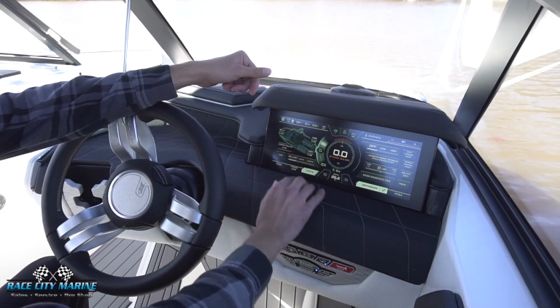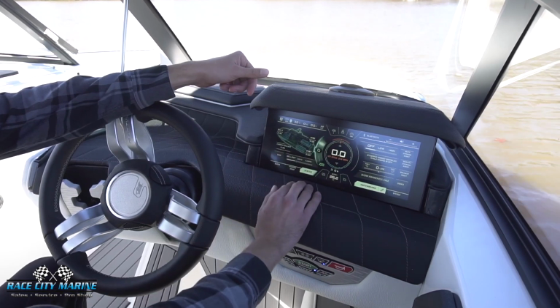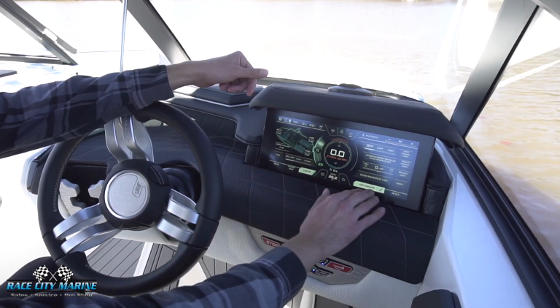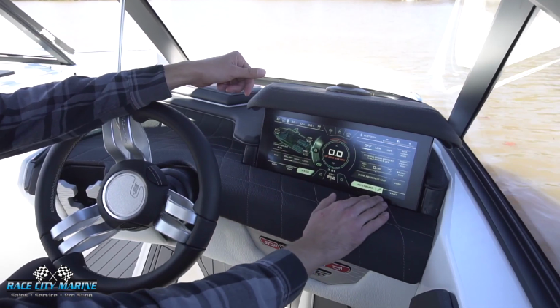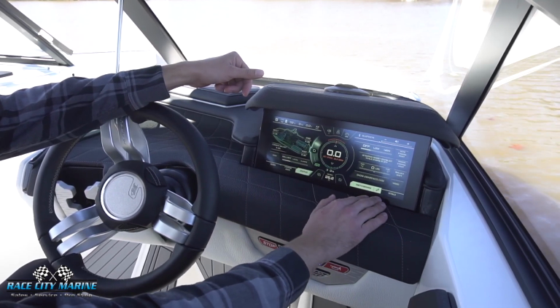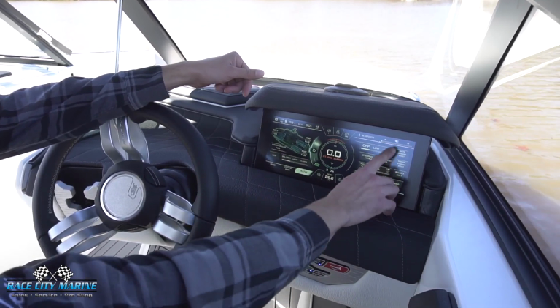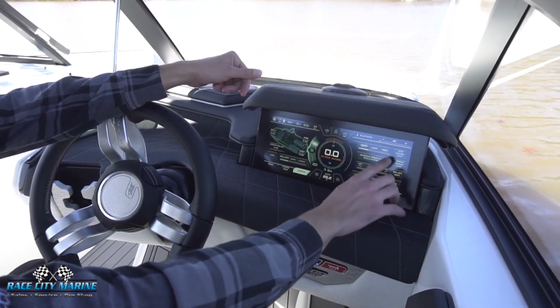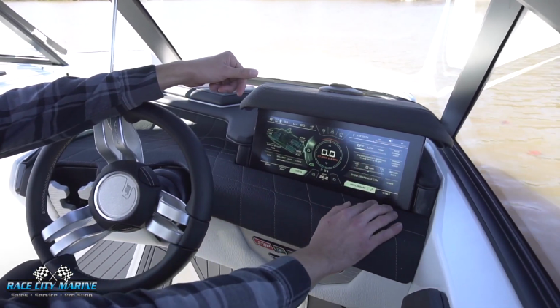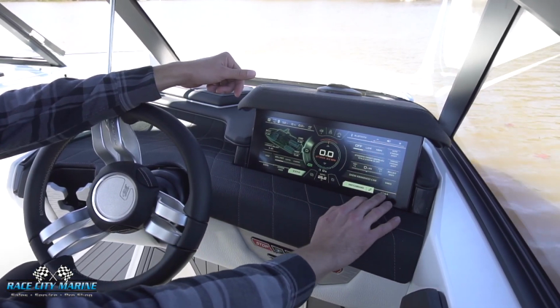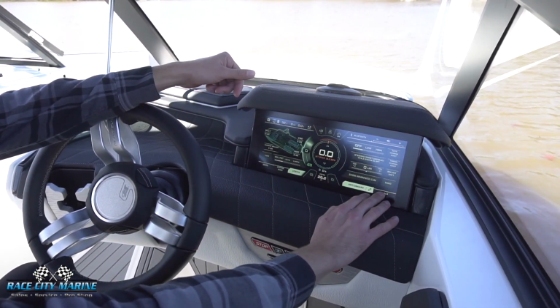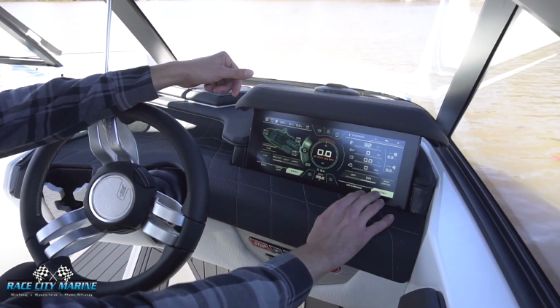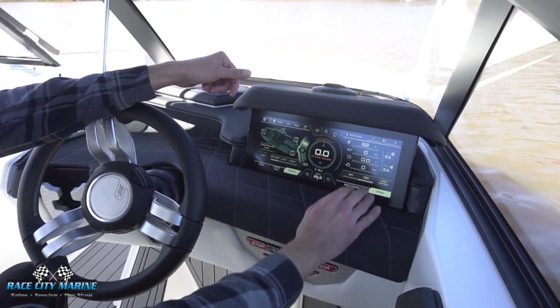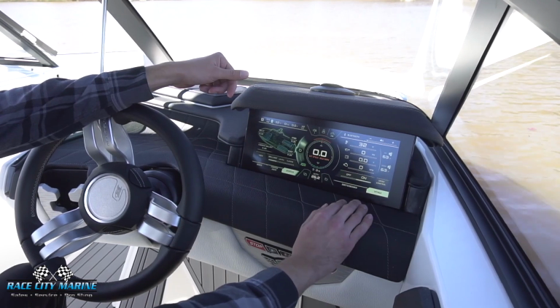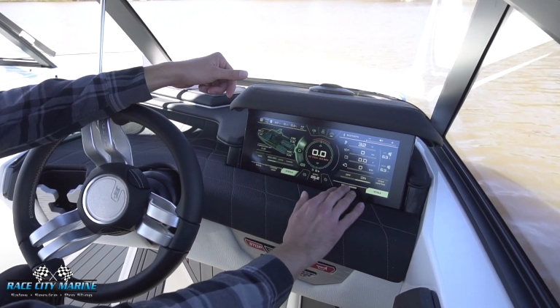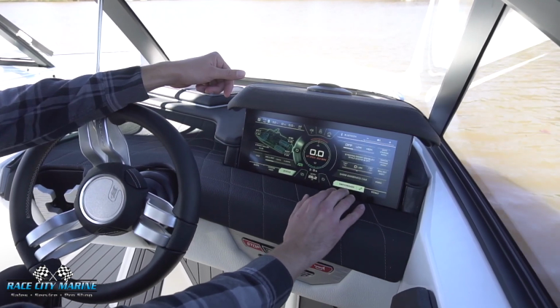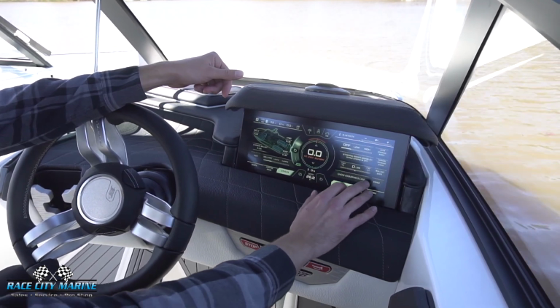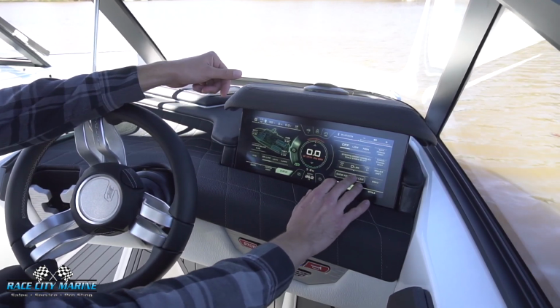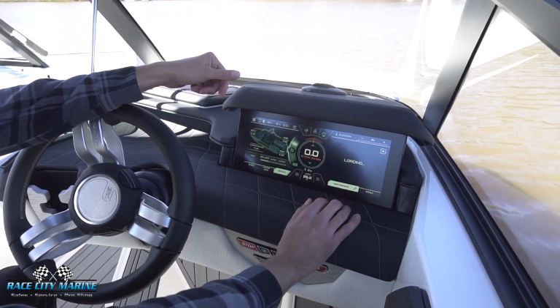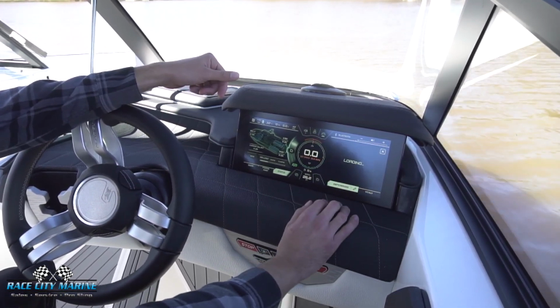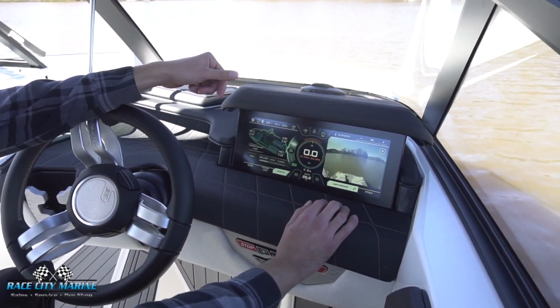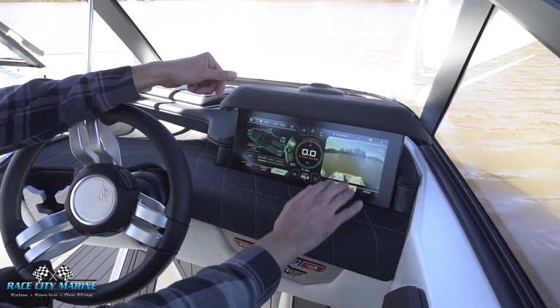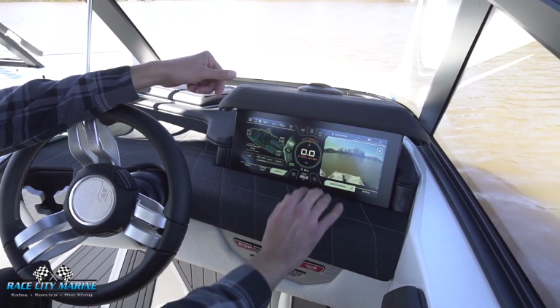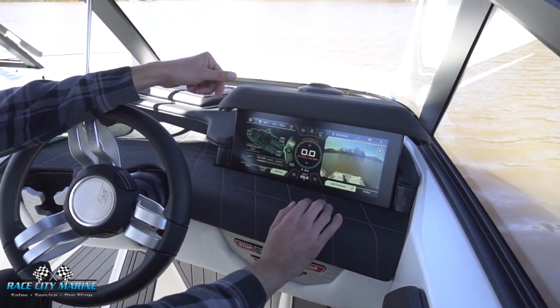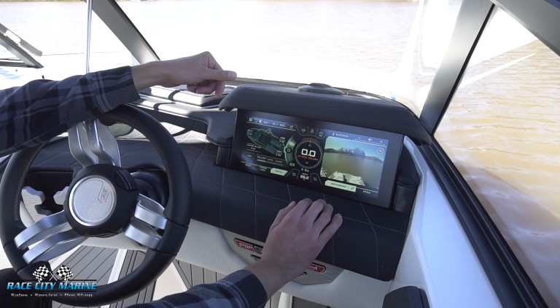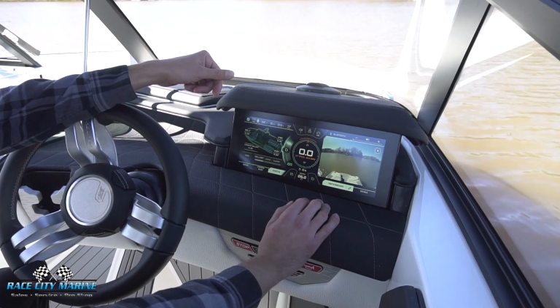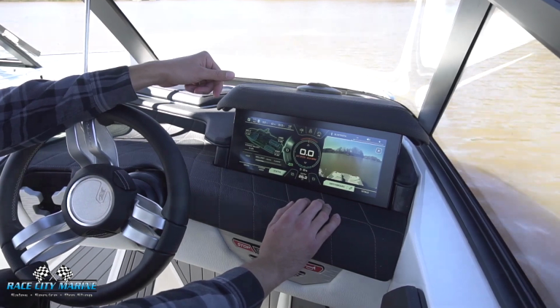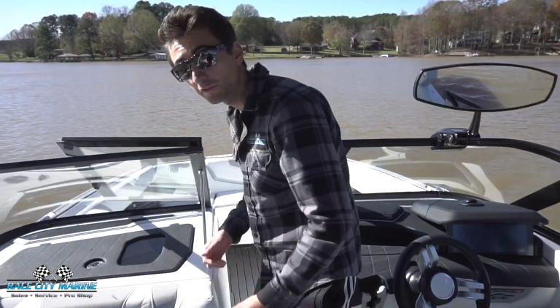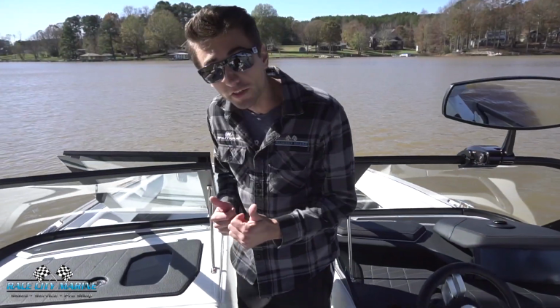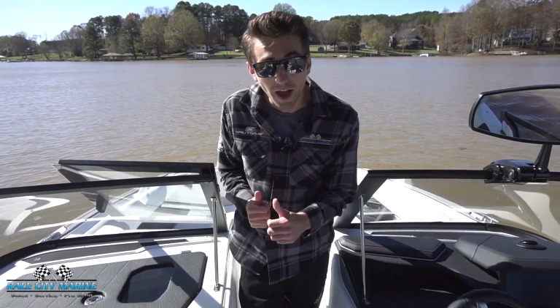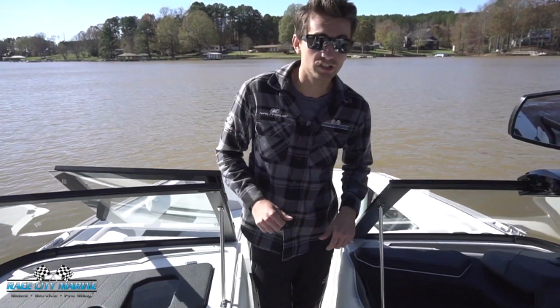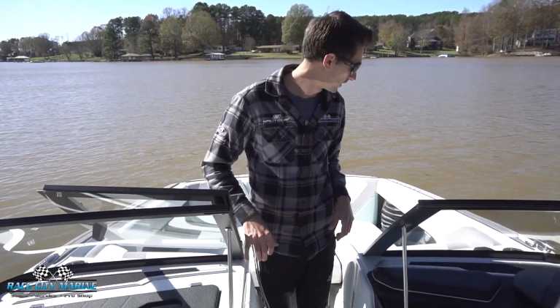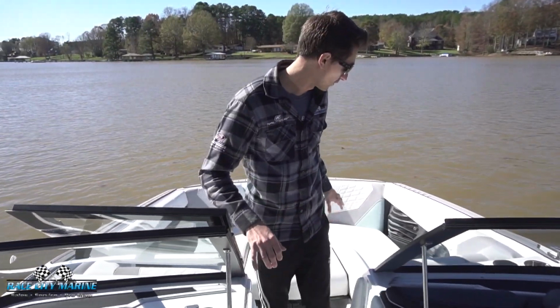The home menu shows all of your ballast information. On the right side of the screen we can see the vital information within the boat, and of course we have the awareness camera in the back that shows you everything going on behind the boat.